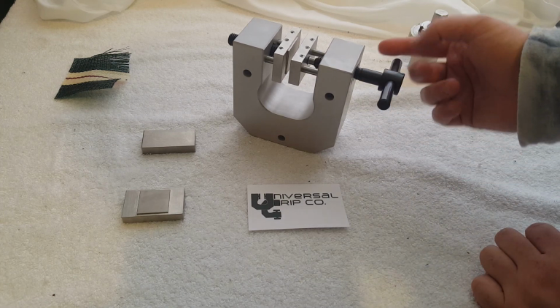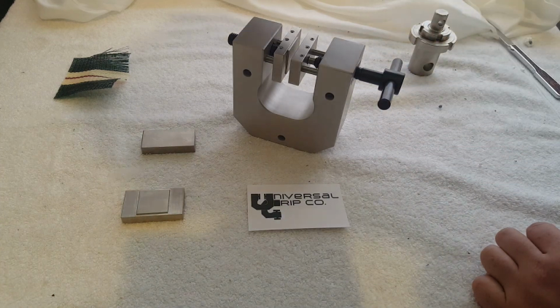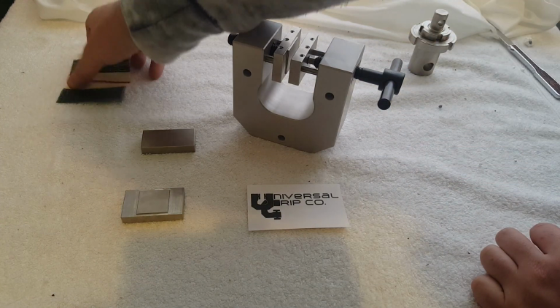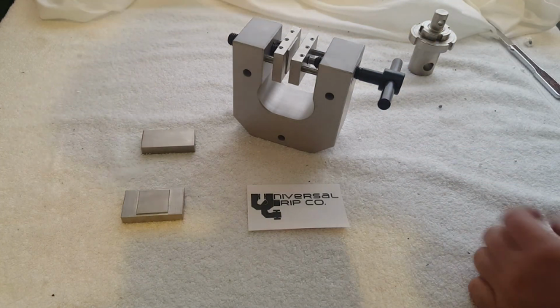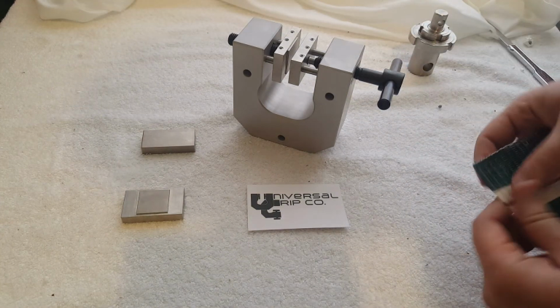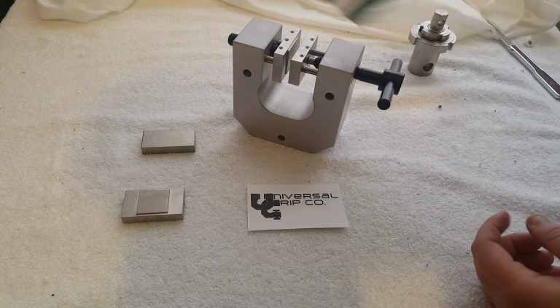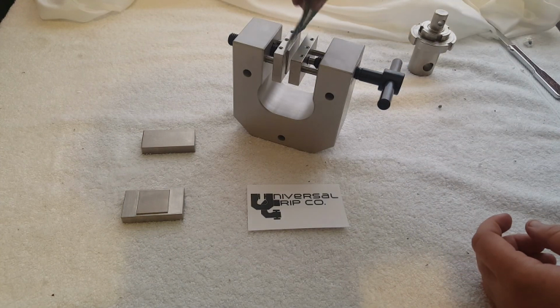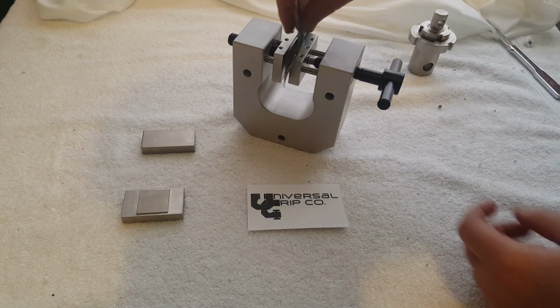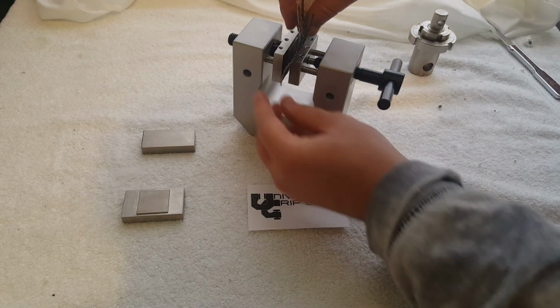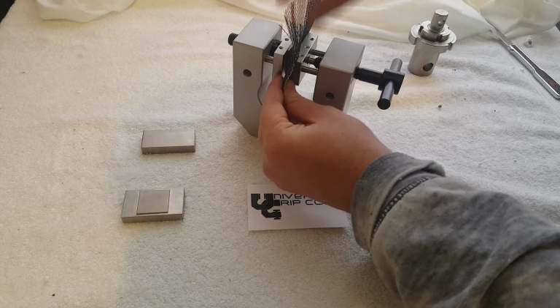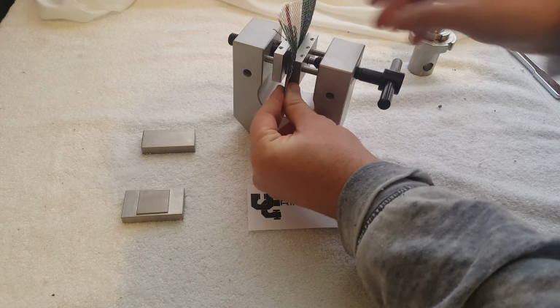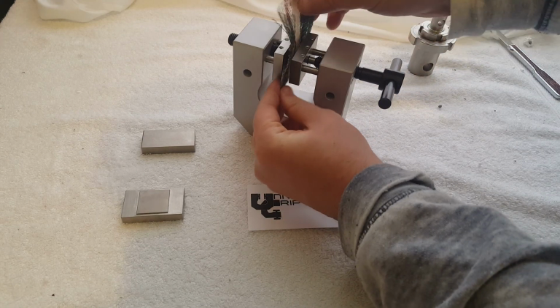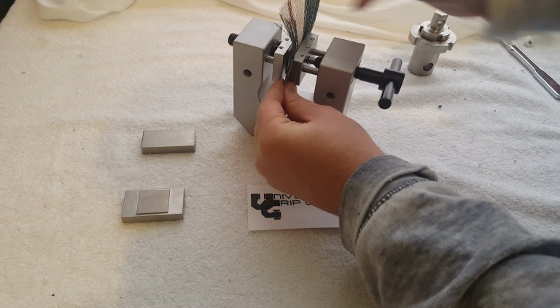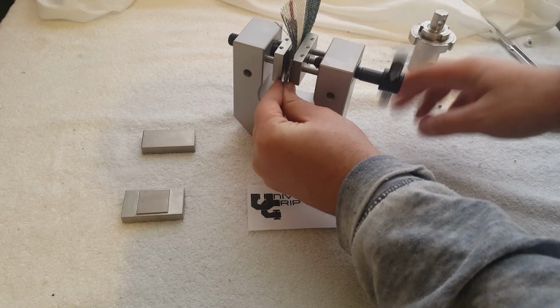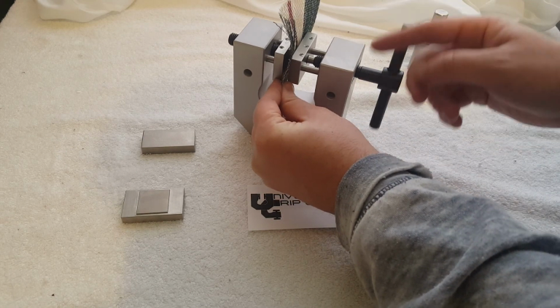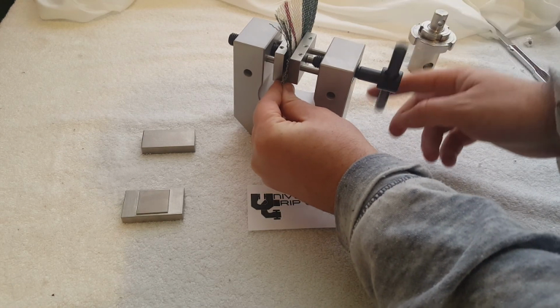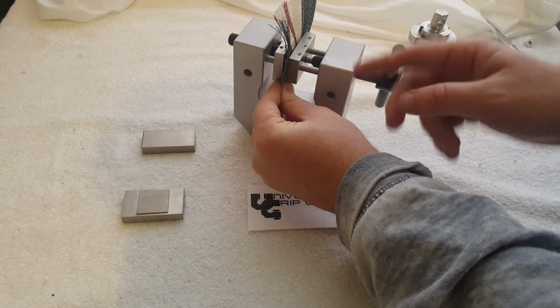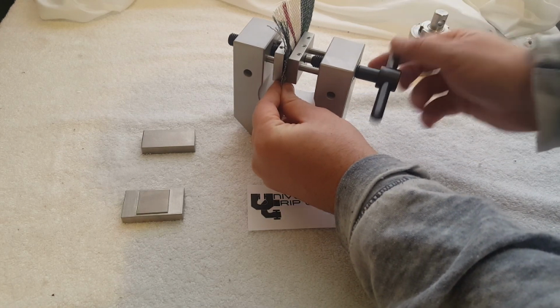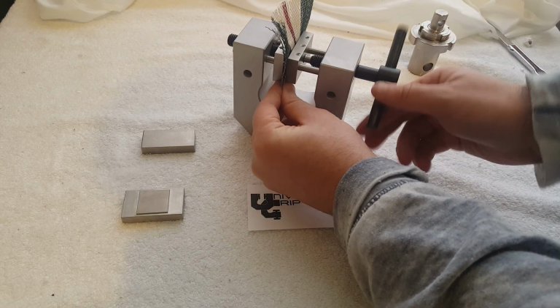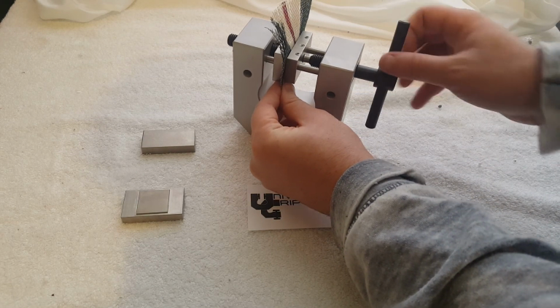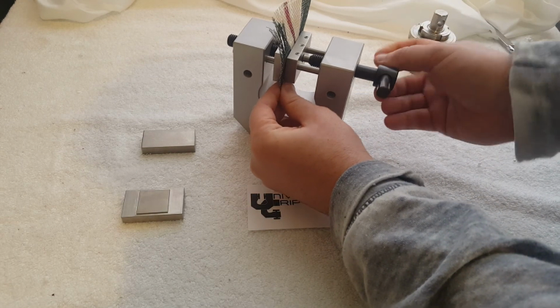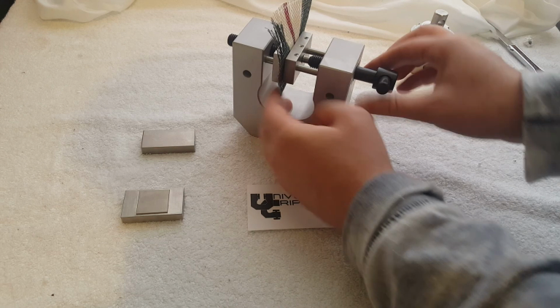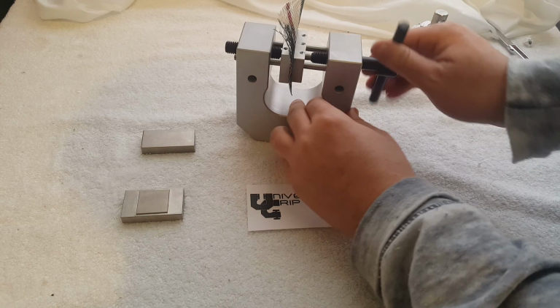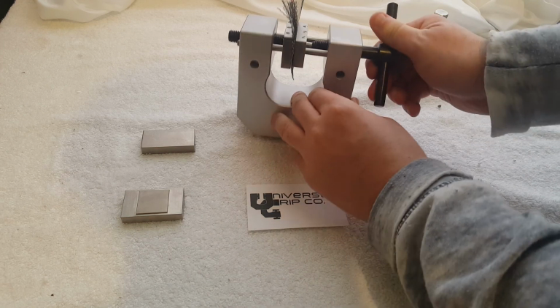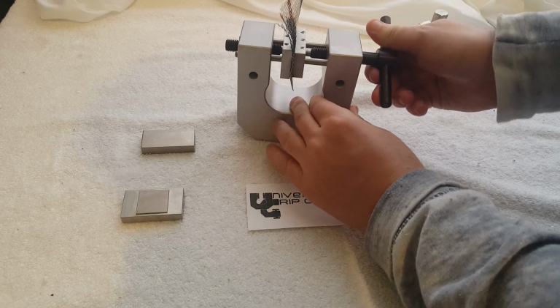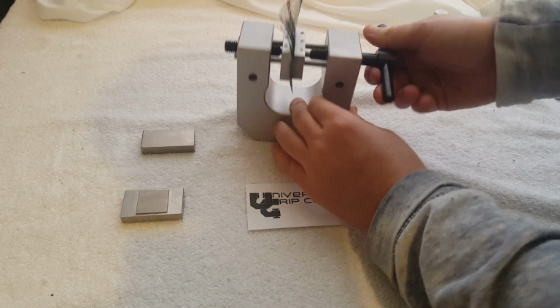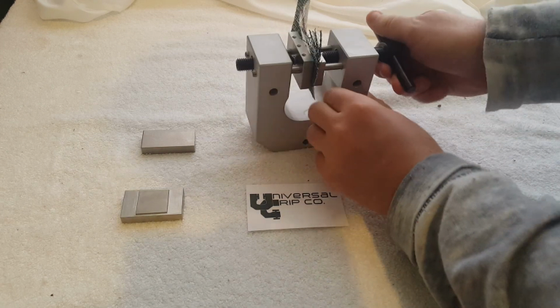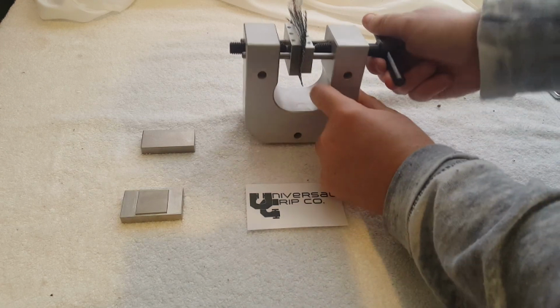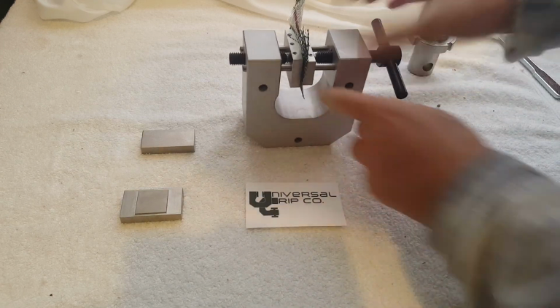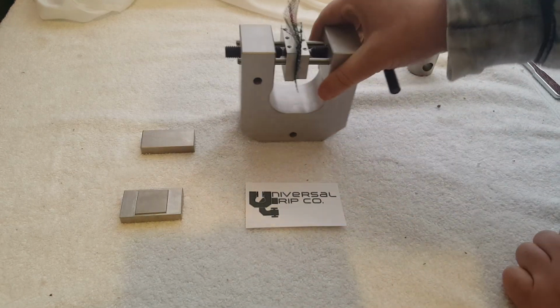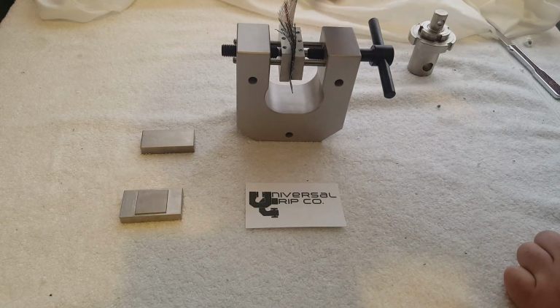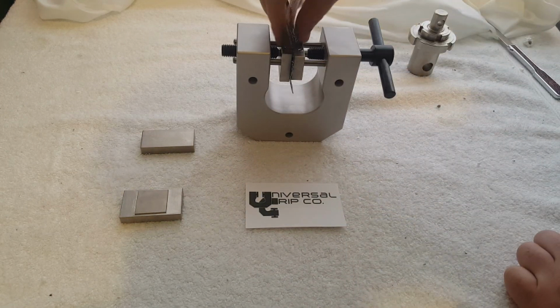So if we want to test some textile according to ASTM D751, we load it in, go ahead and tighten it, and there you have it.